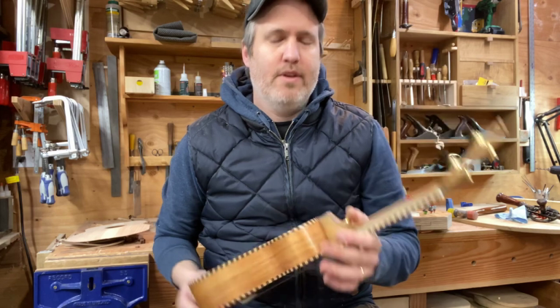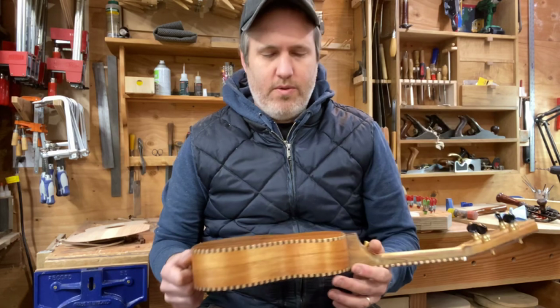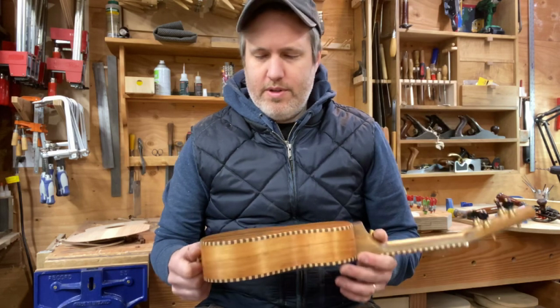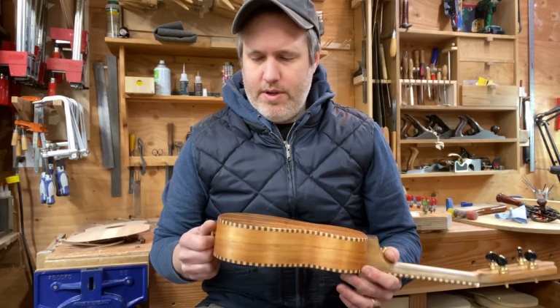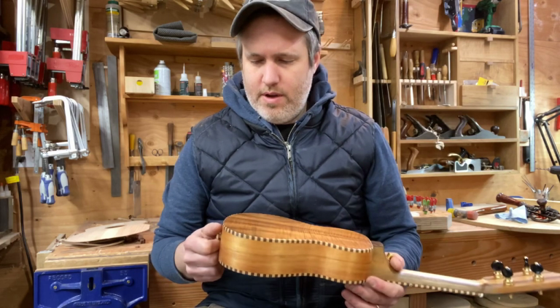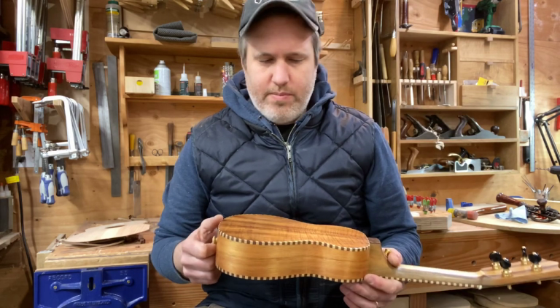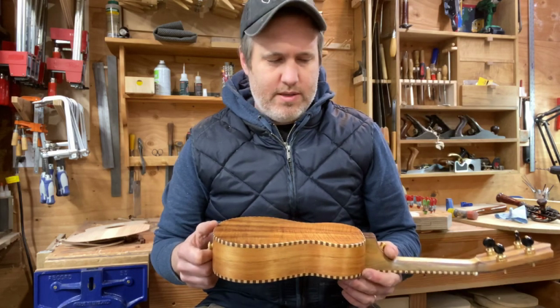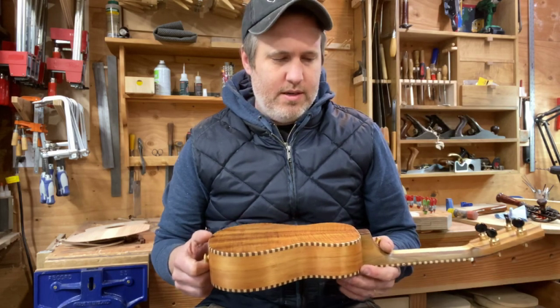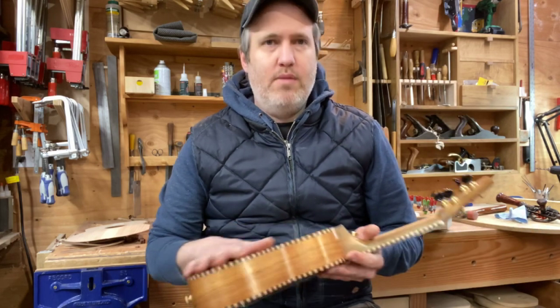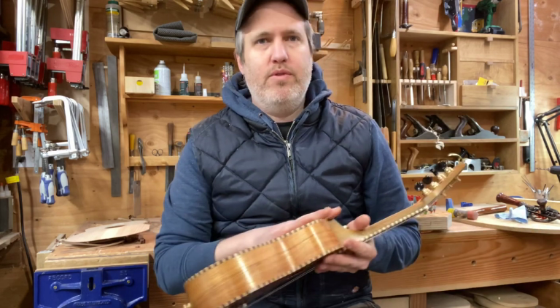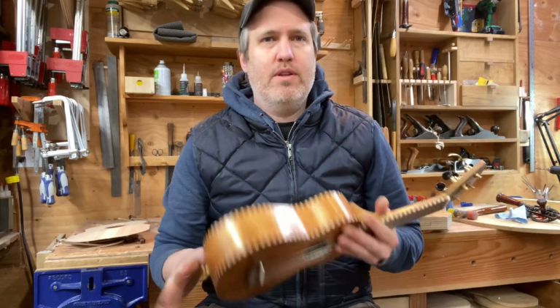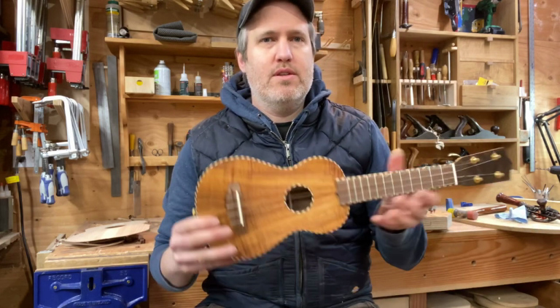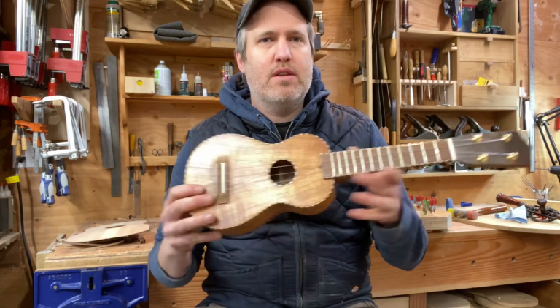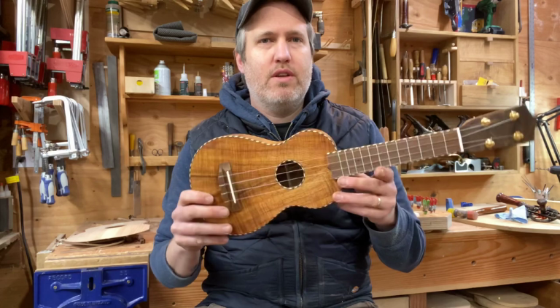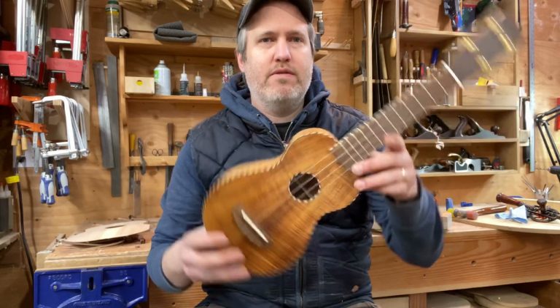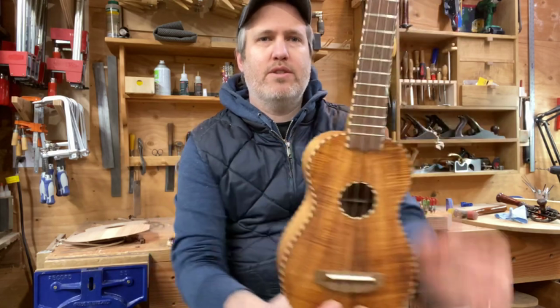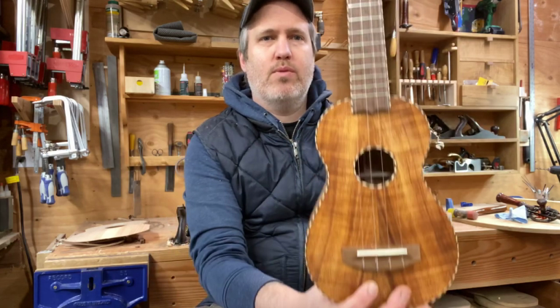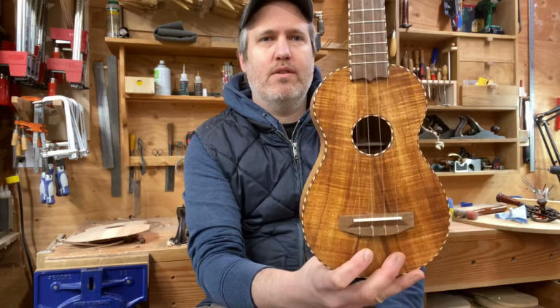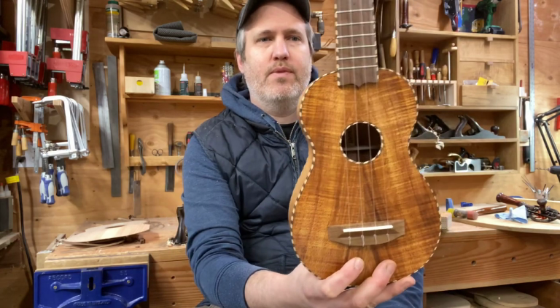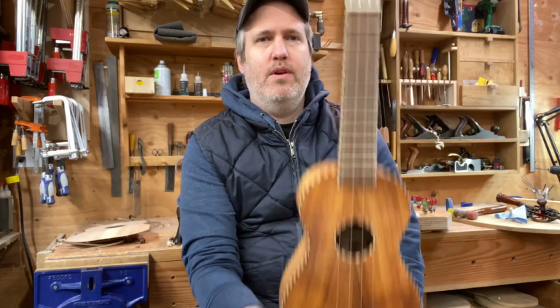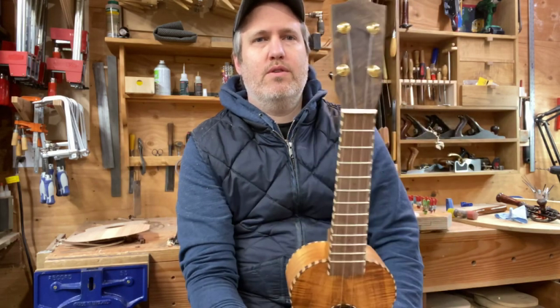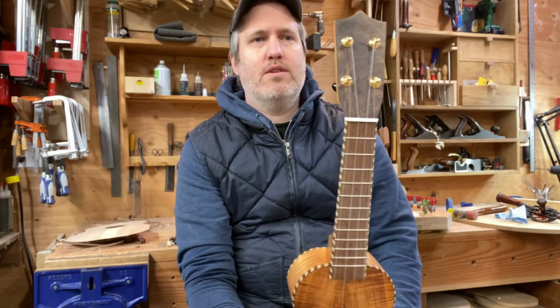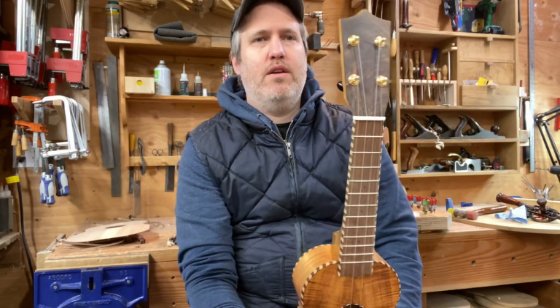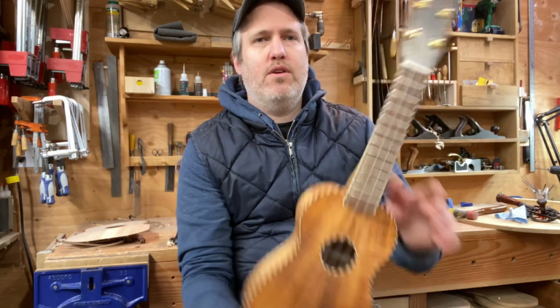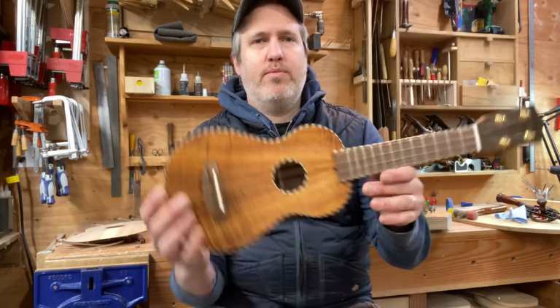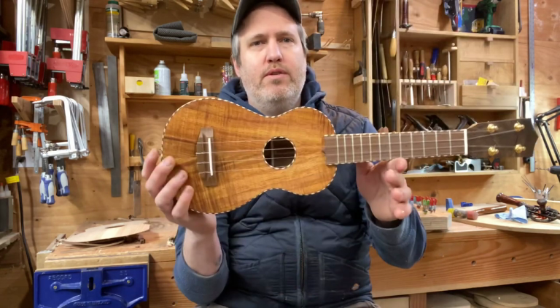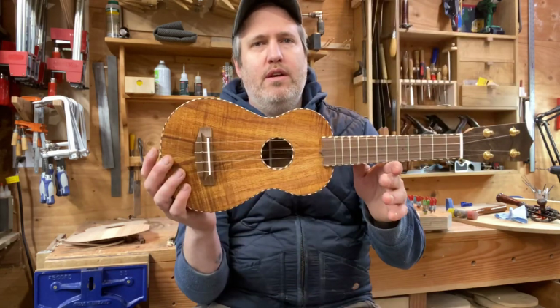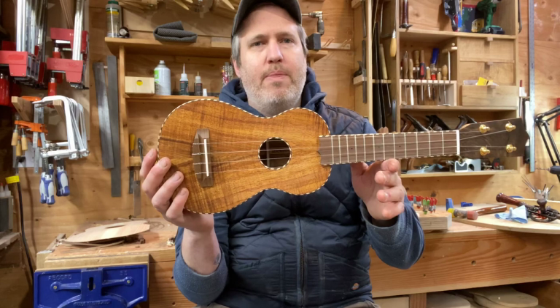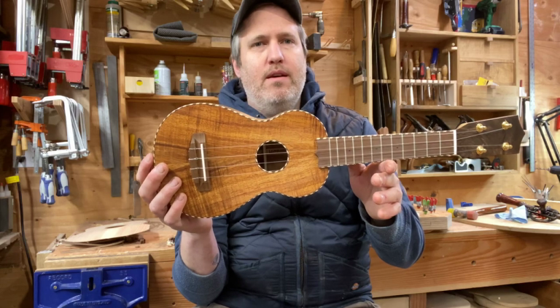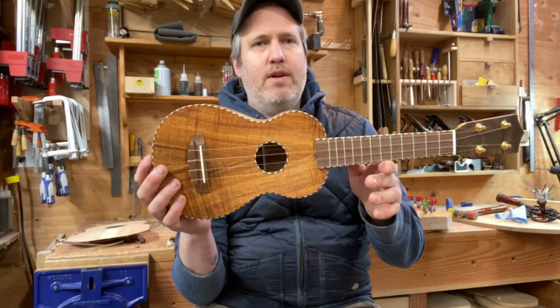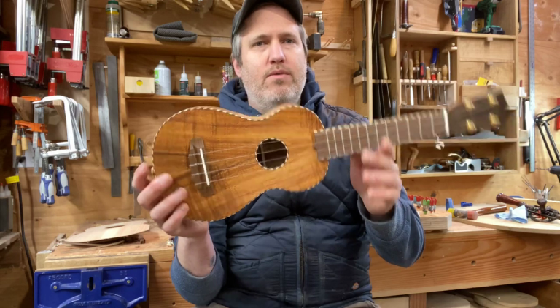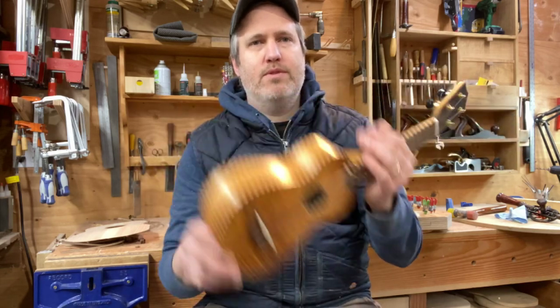It's going good. I hope that more of you want these in this next year — I think it's a fun project to work on. So yeah, that's Claudia's Koa Soprano Ukulele ready to go. Cheers.